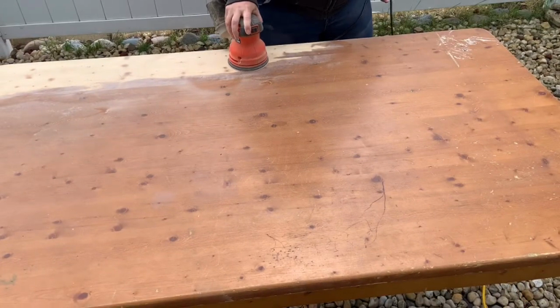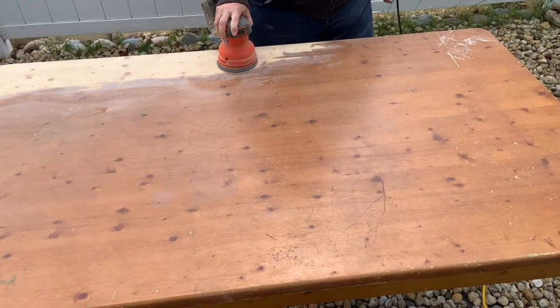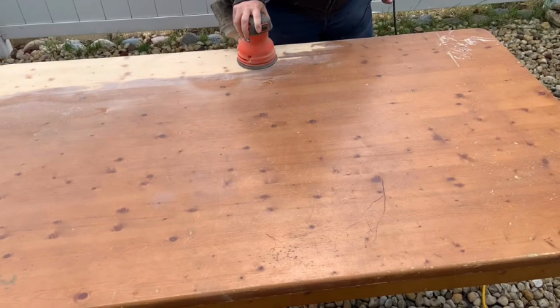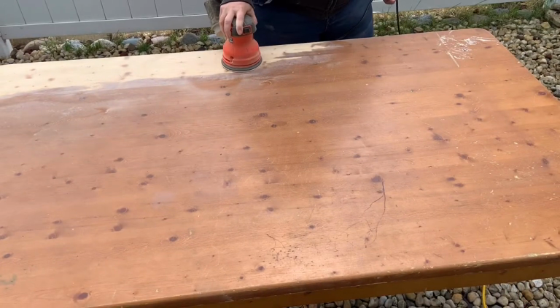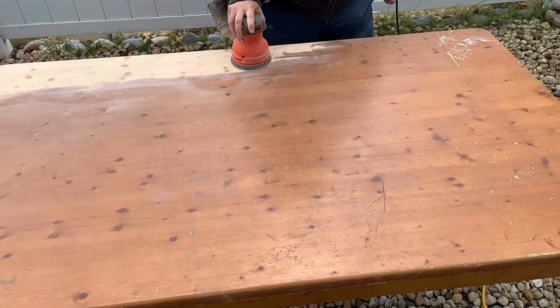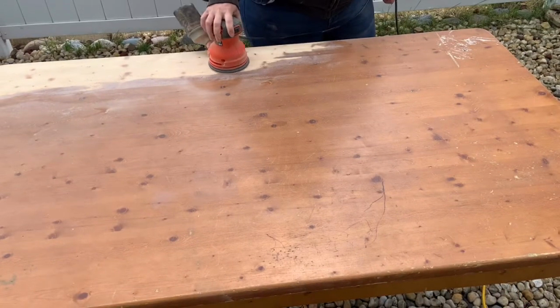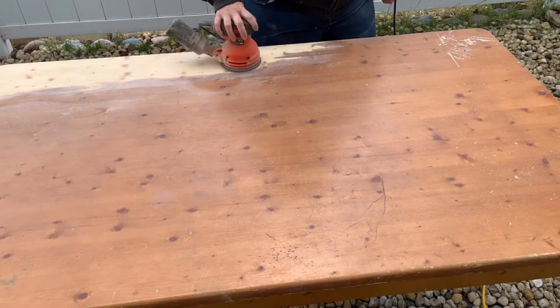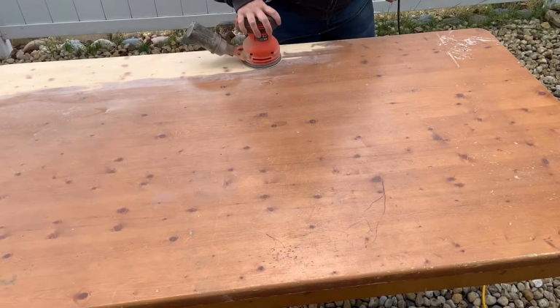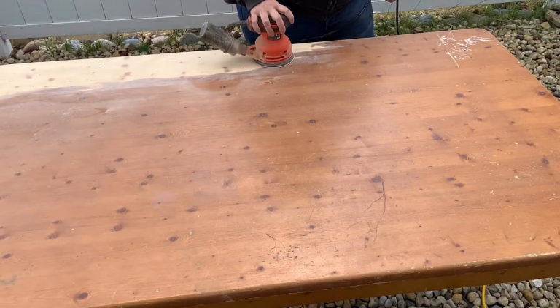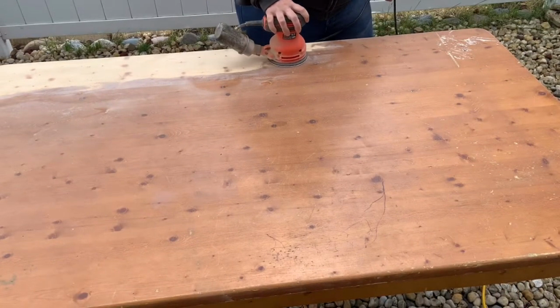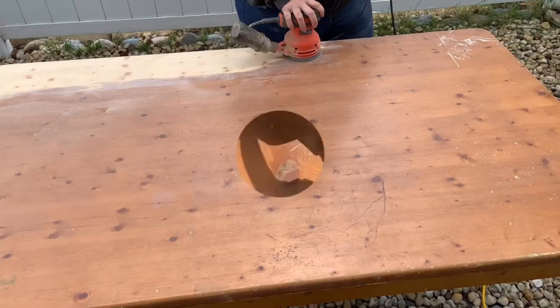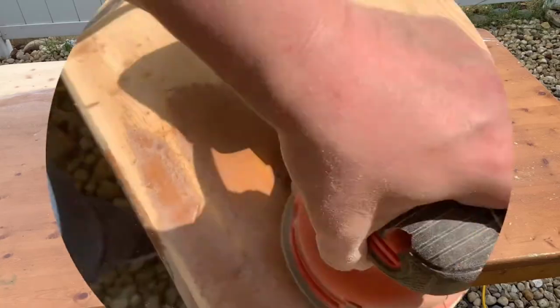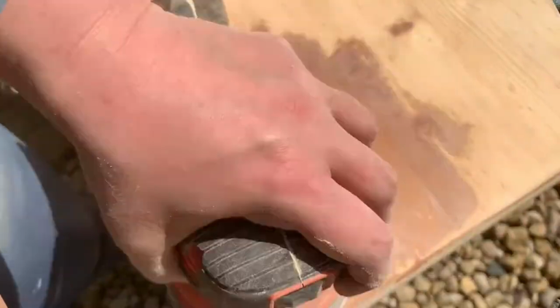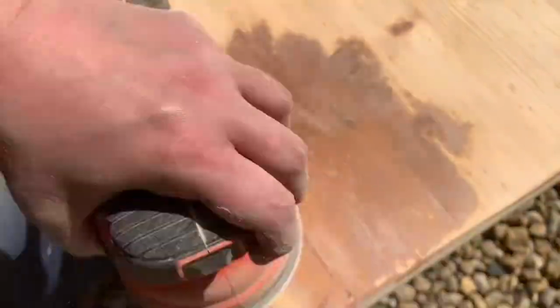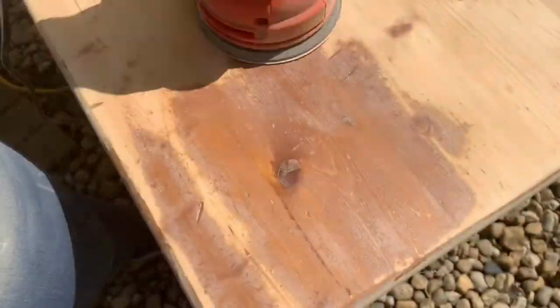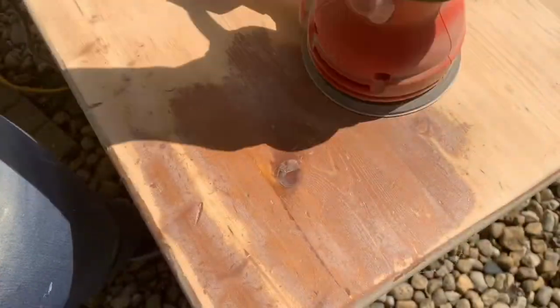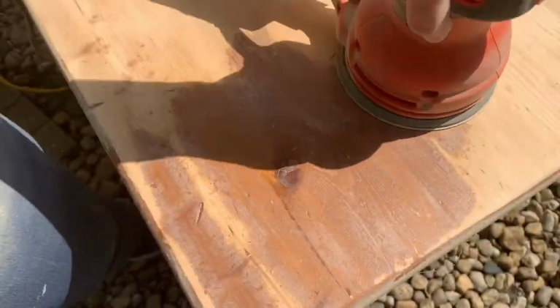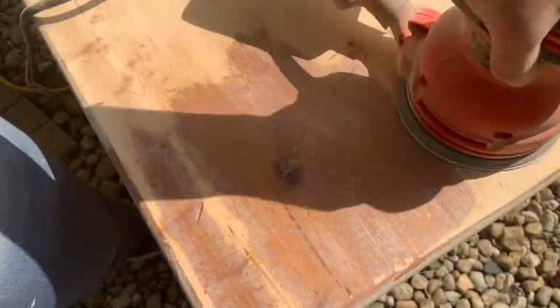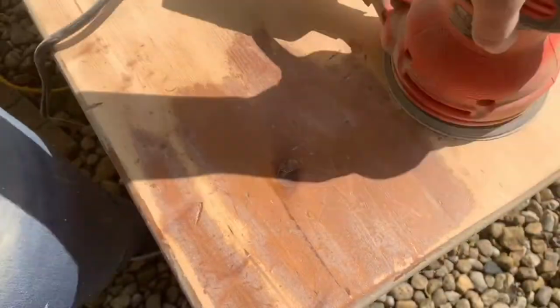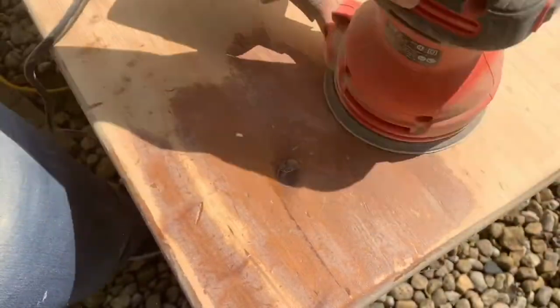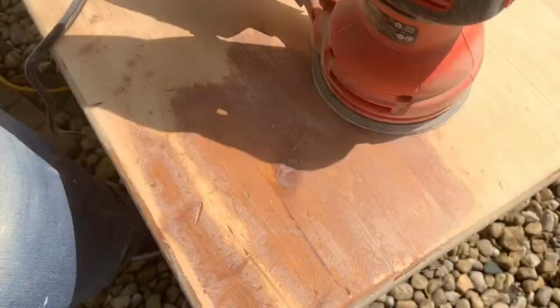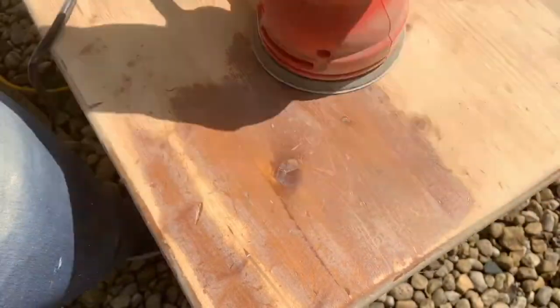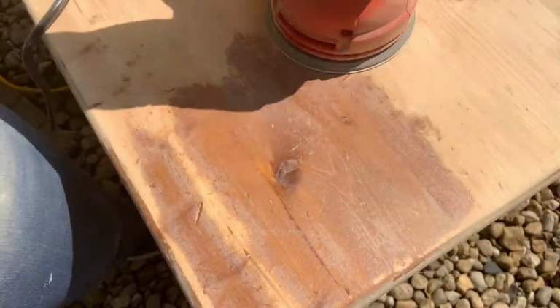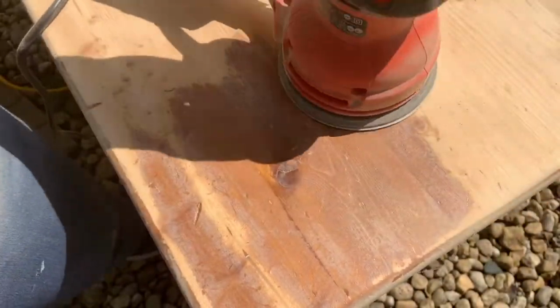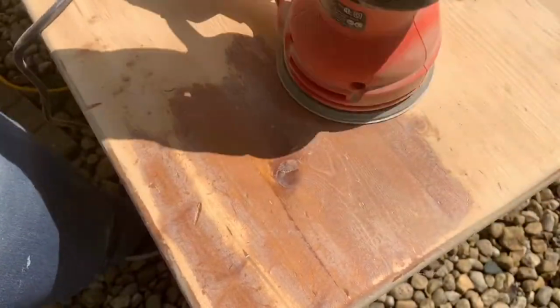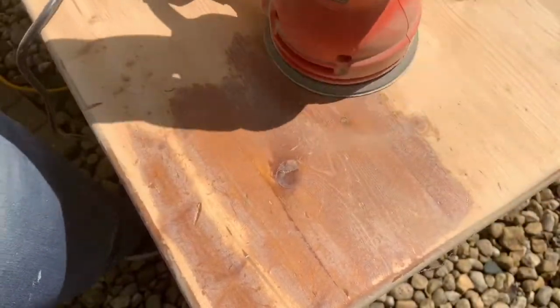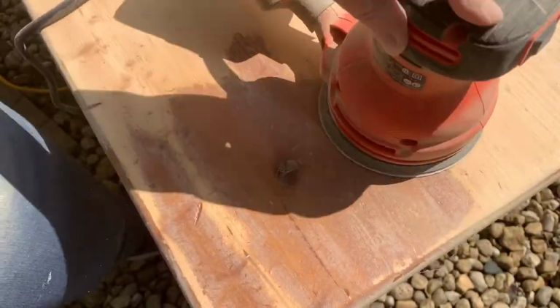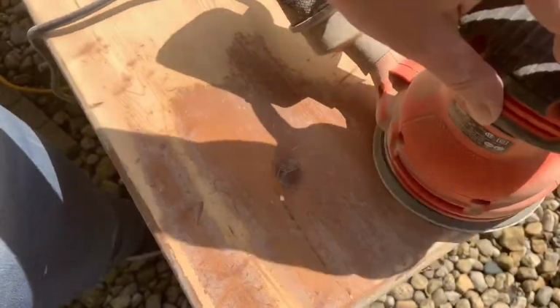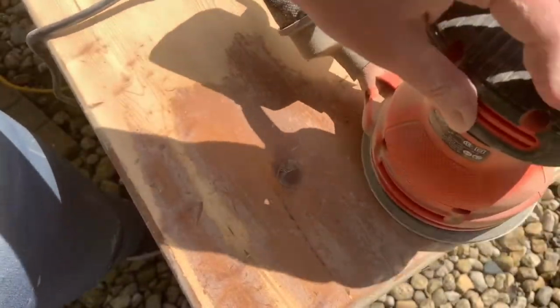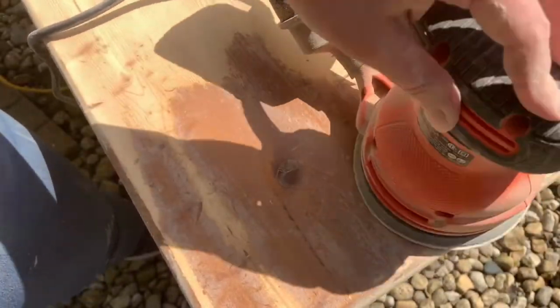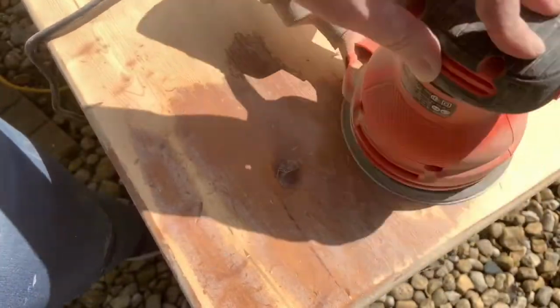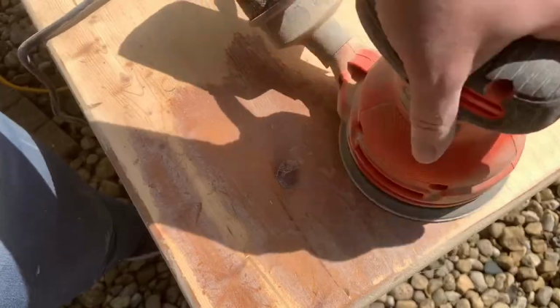First, I sand down the entire tabletop and all four sides. This is a pretty long process — it actually takes me about four hours to do.